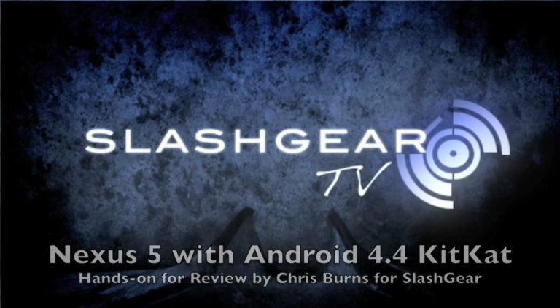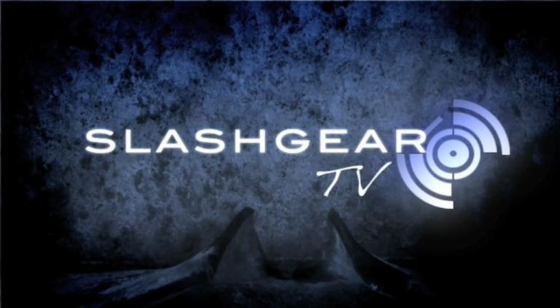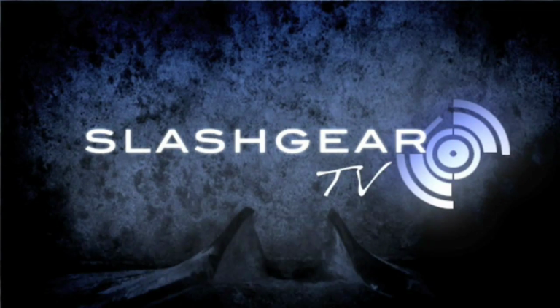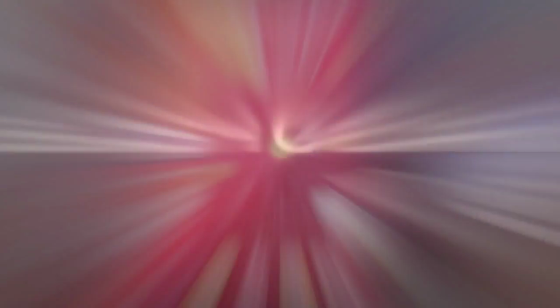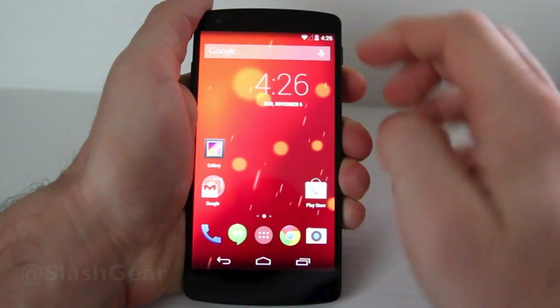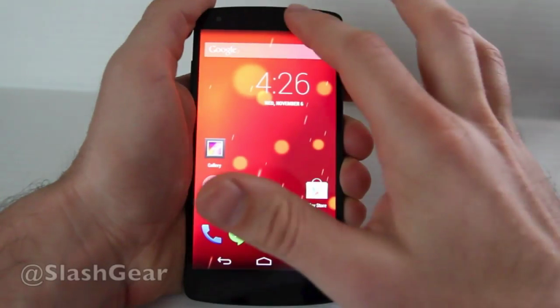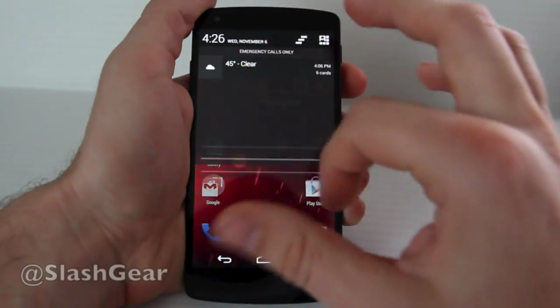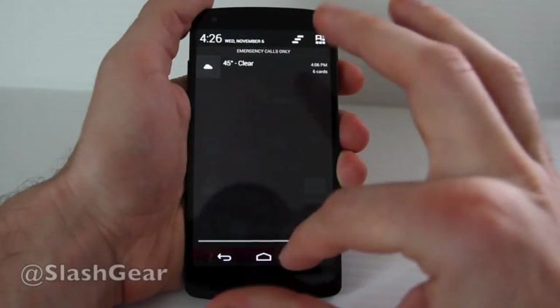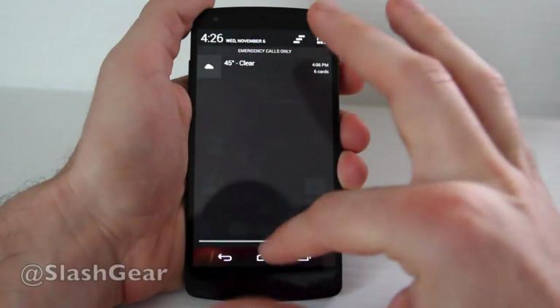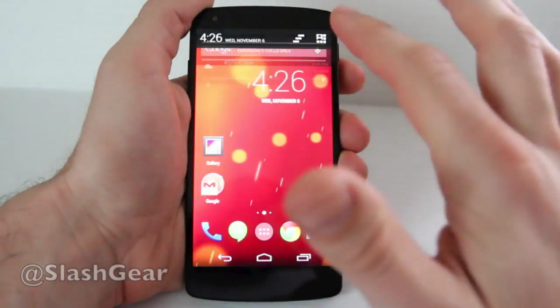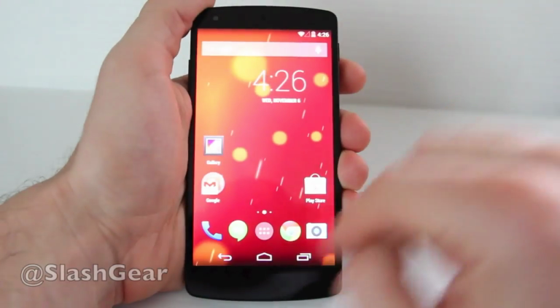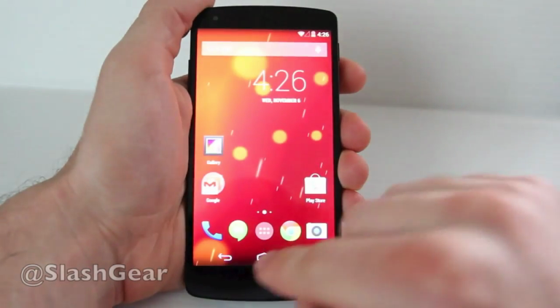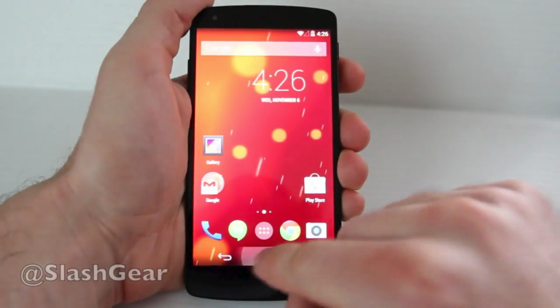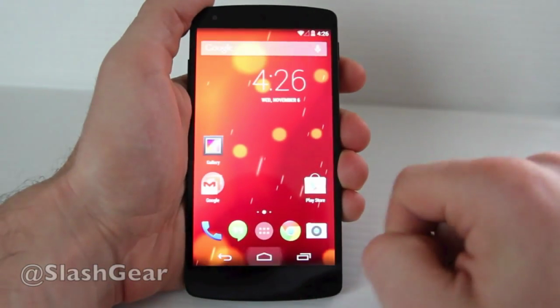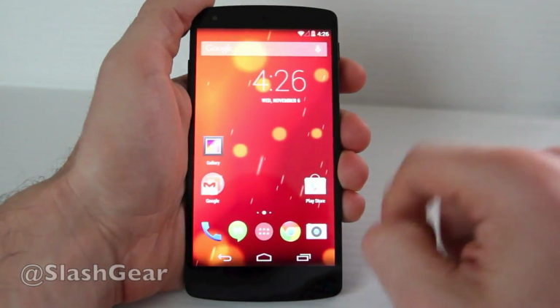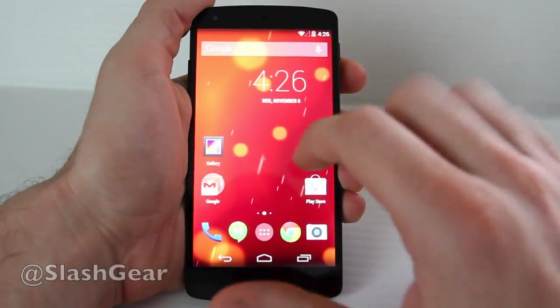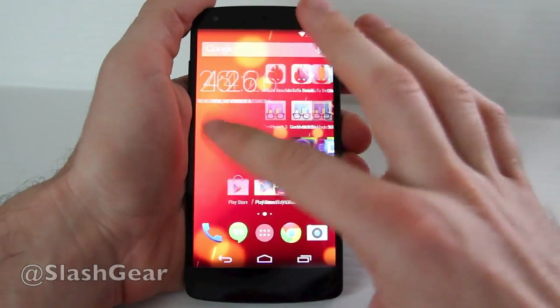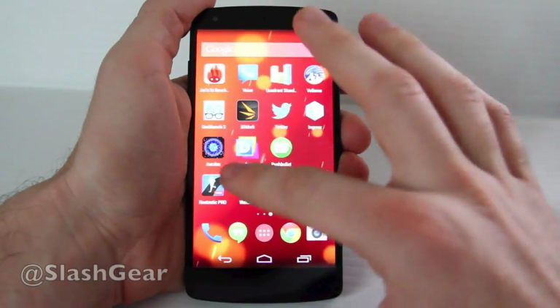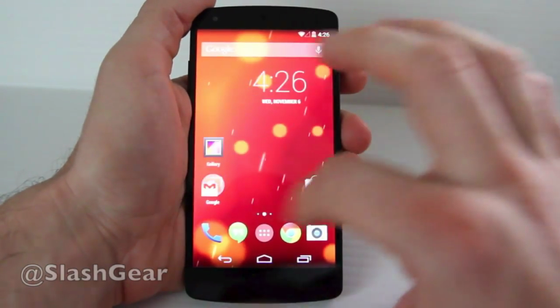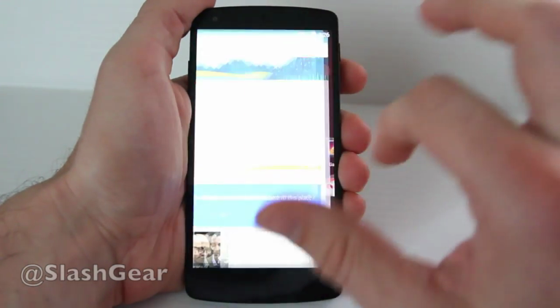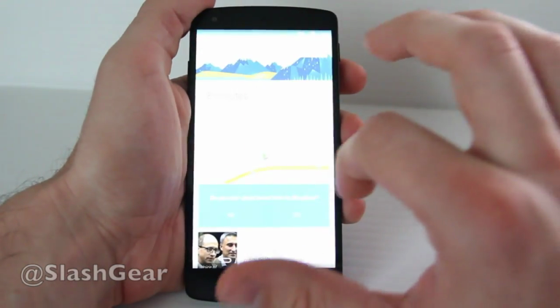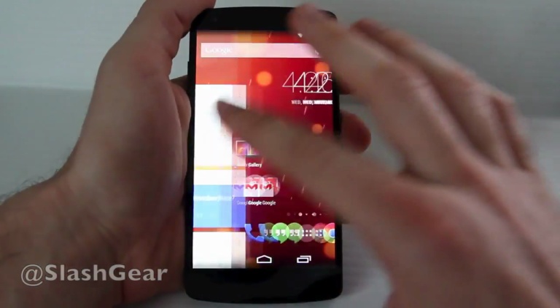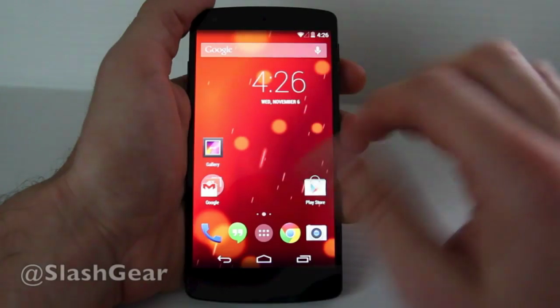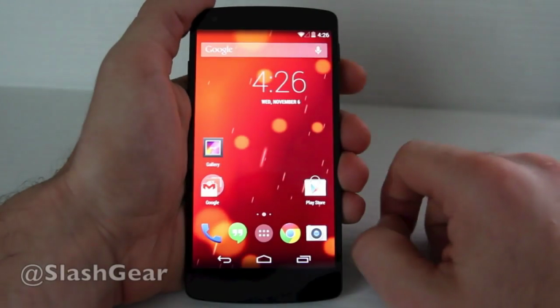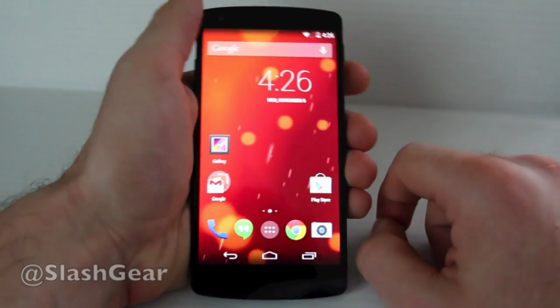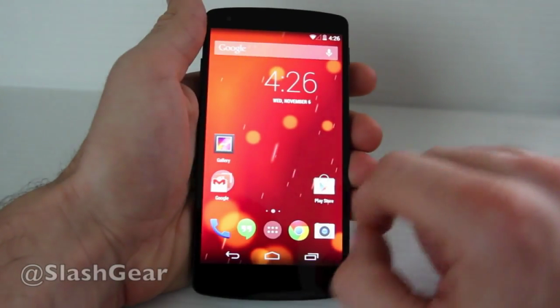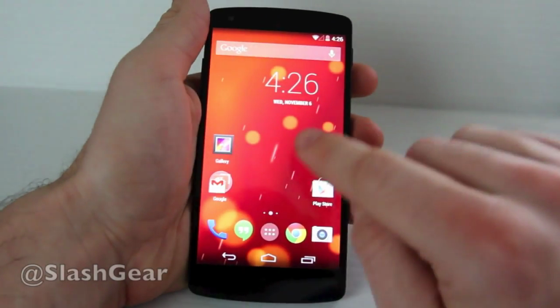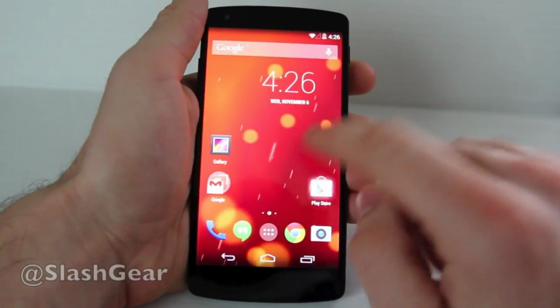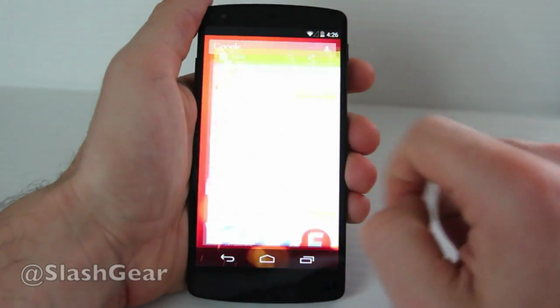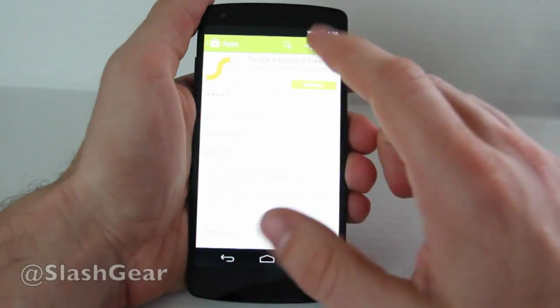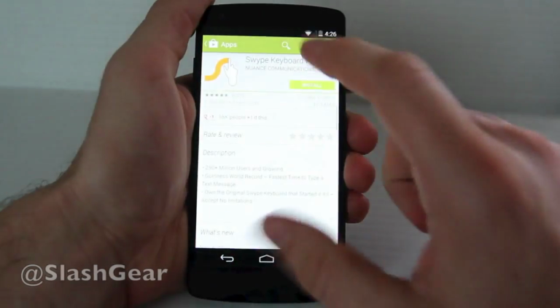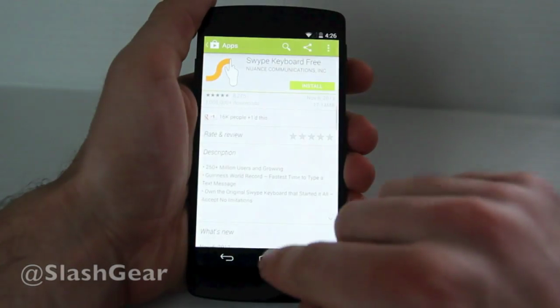Hello everyone, this is Chris Burns from SlashGear. Today we're taking a look at the Nexus 5. This is an LG made device — LG made the hardware — and Google sells it through their Google Play Store.